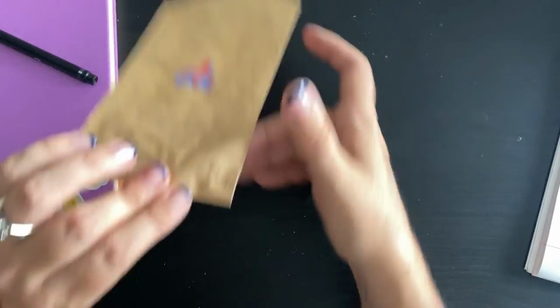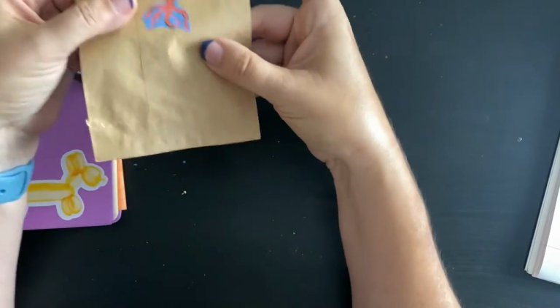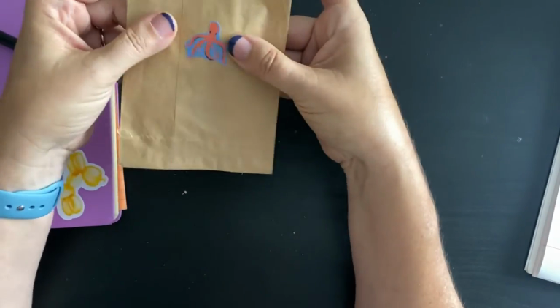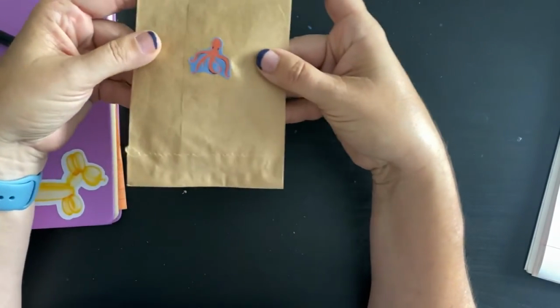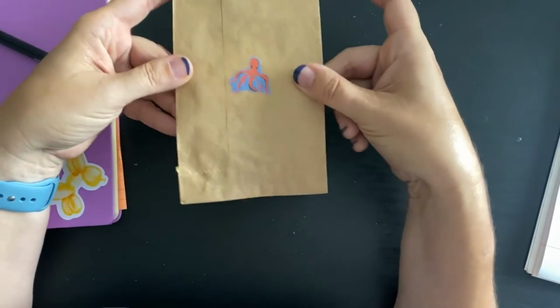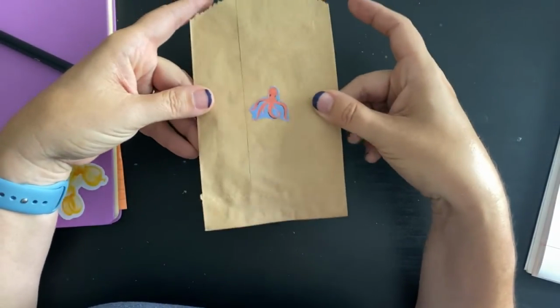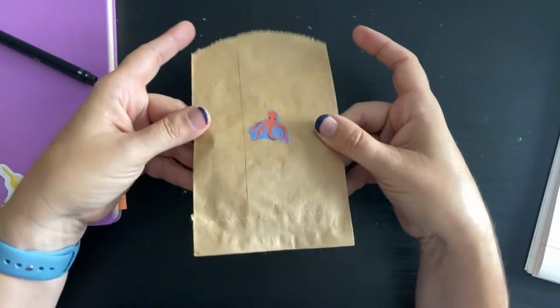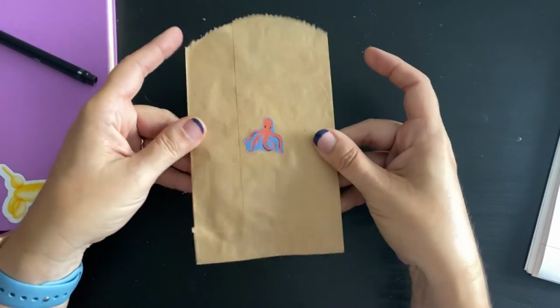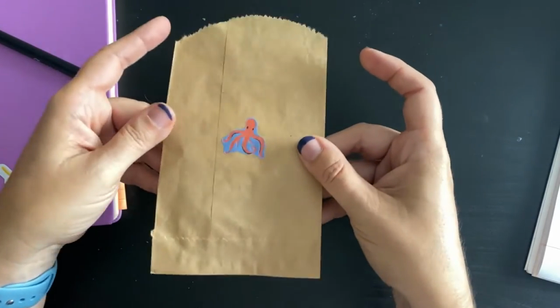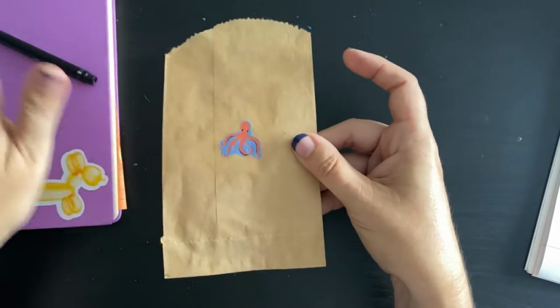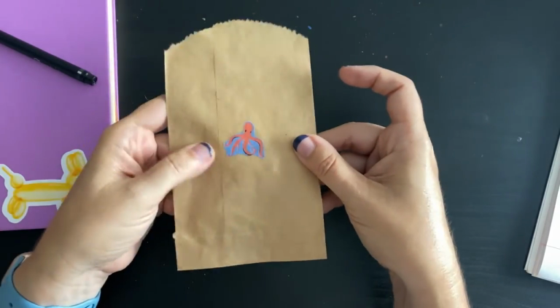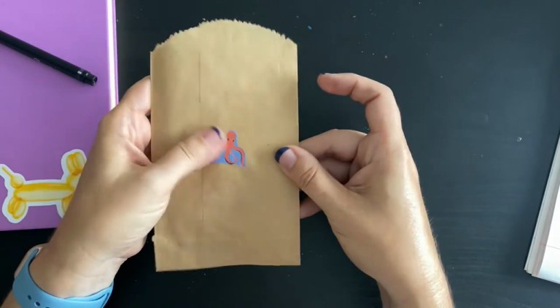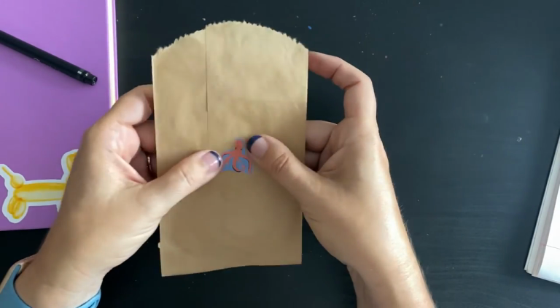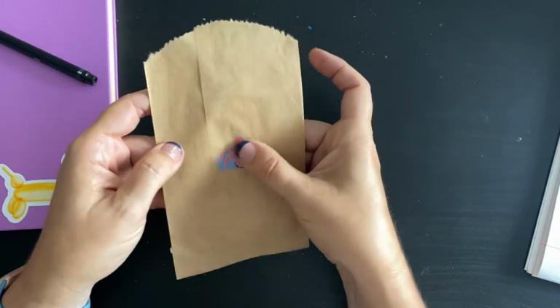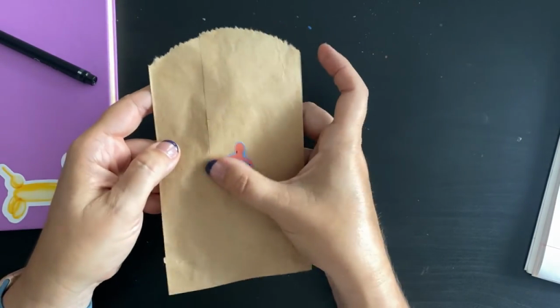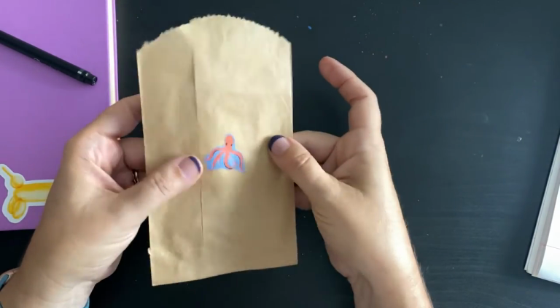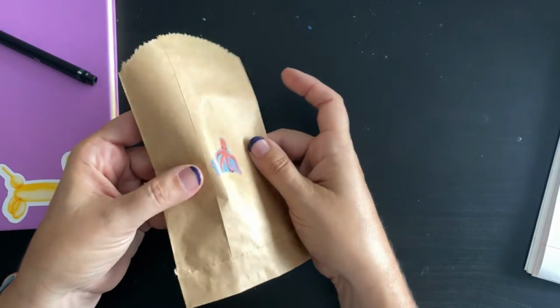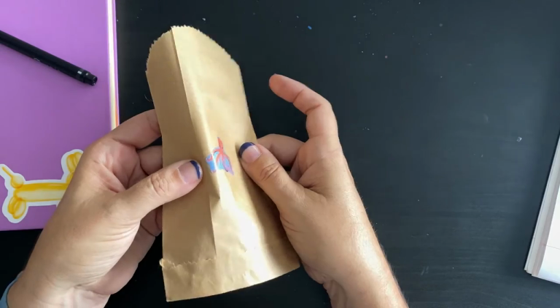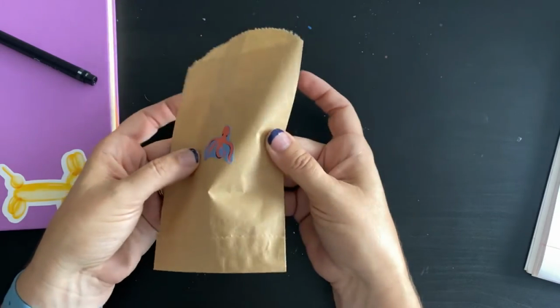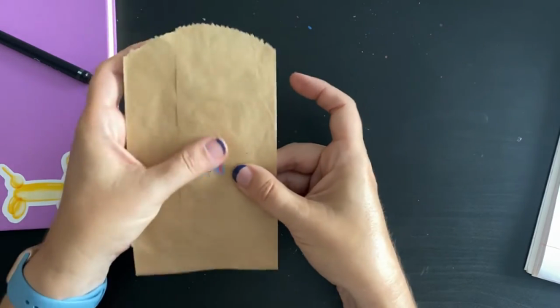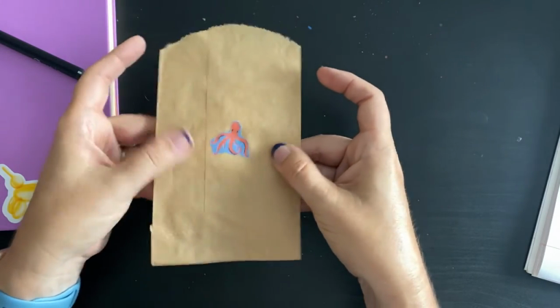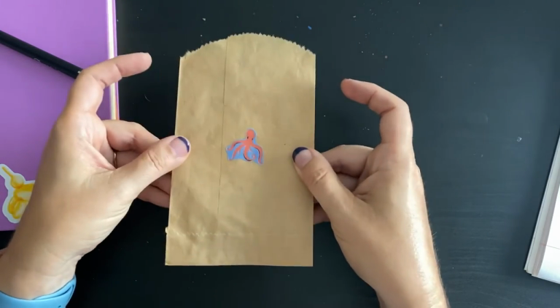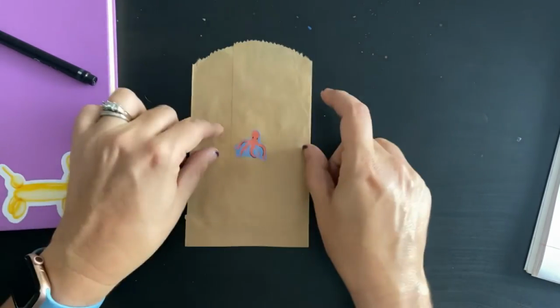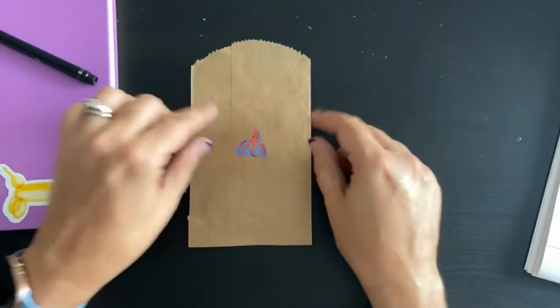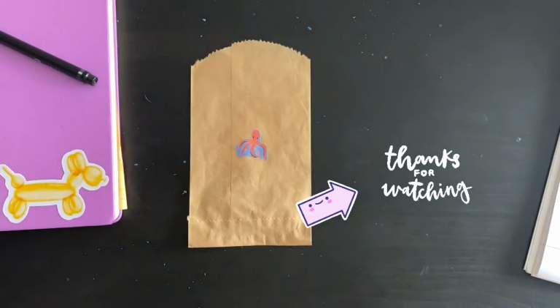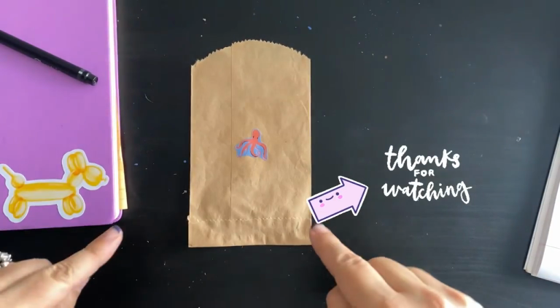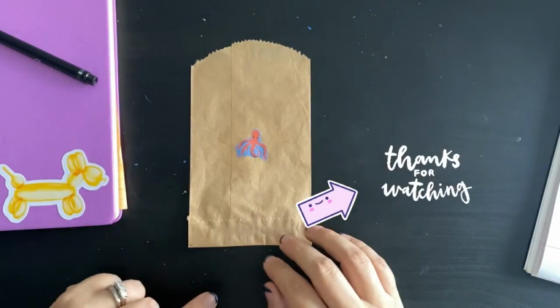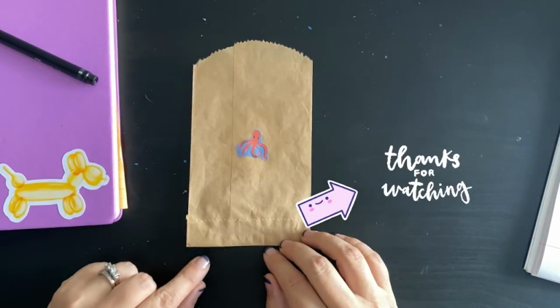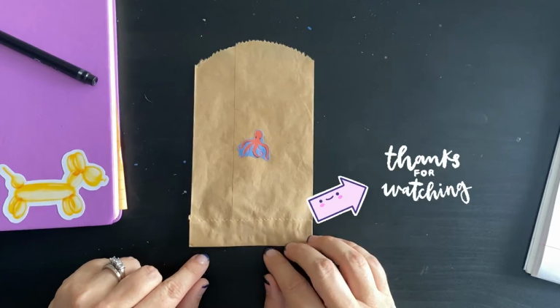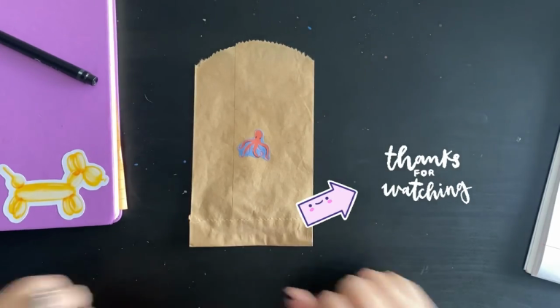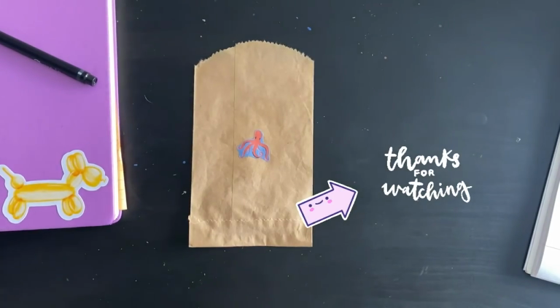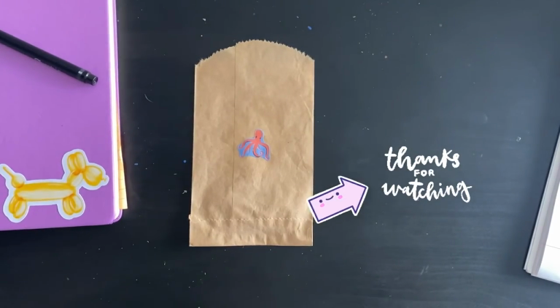And there we go — here's our cute little octopus on our little bag. He's stuck on here really nicely, he's not peeling up, and that is how you use rubber cement.